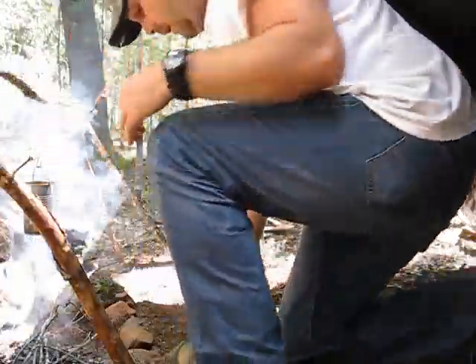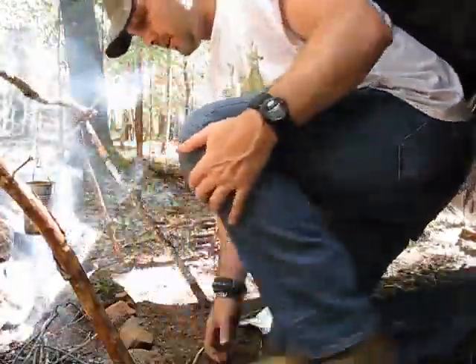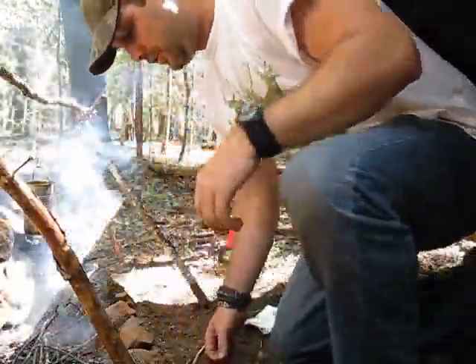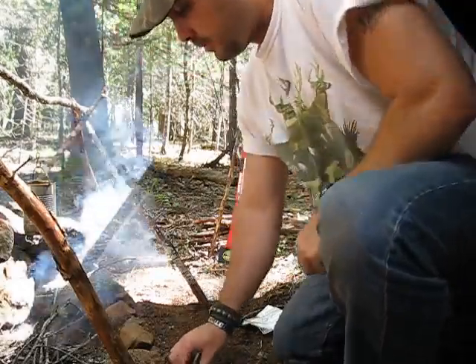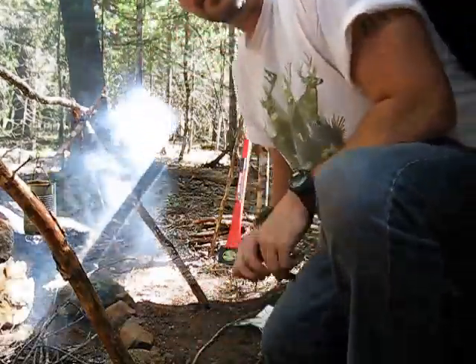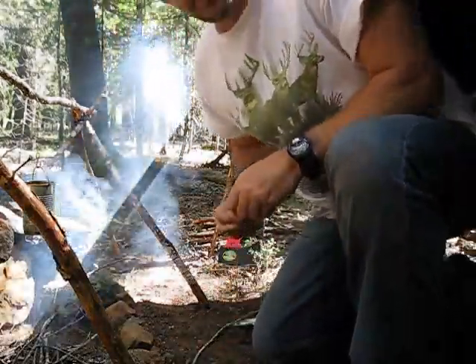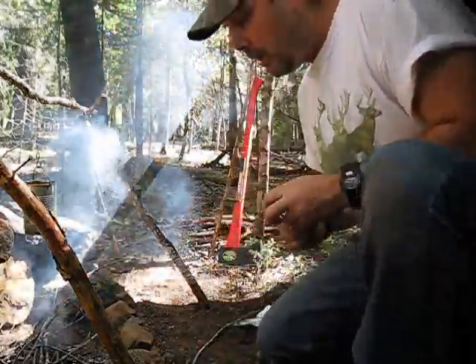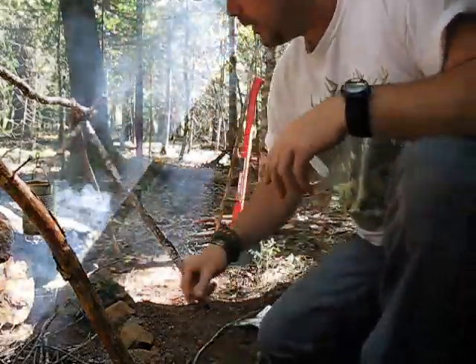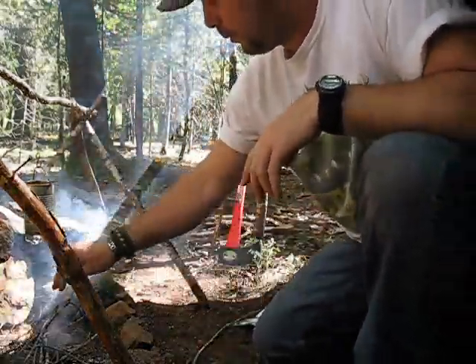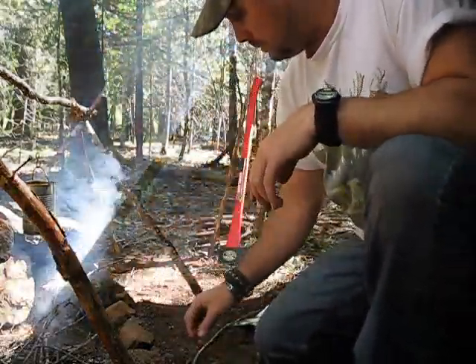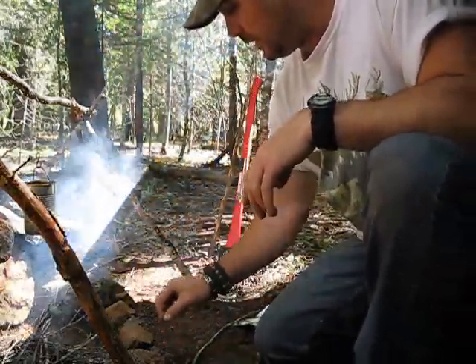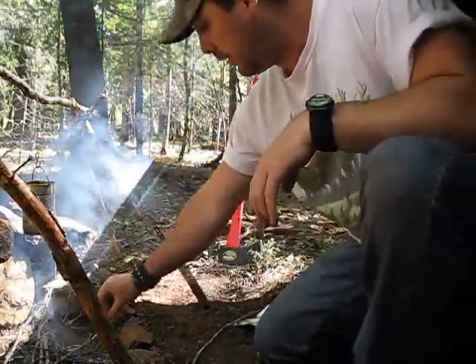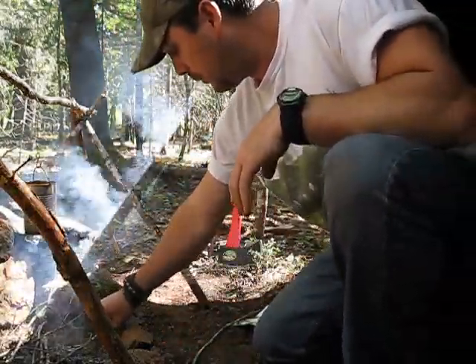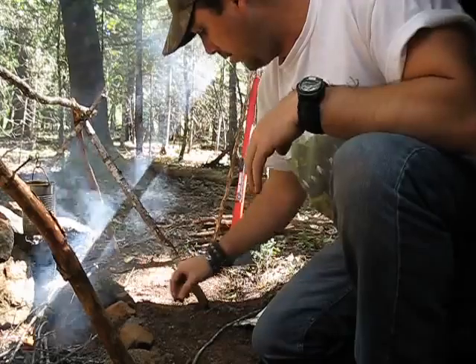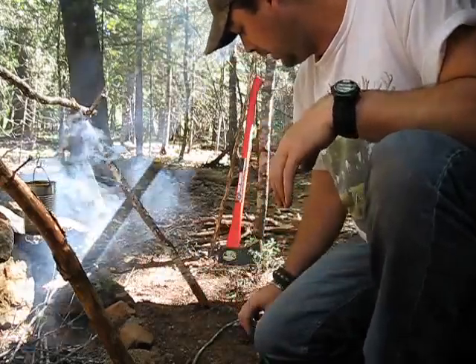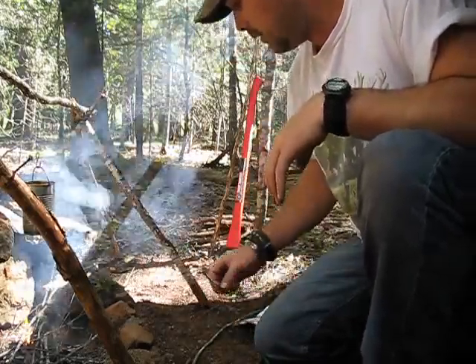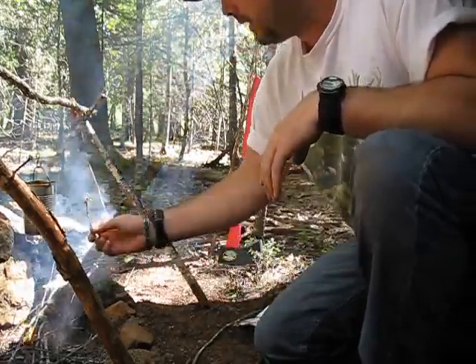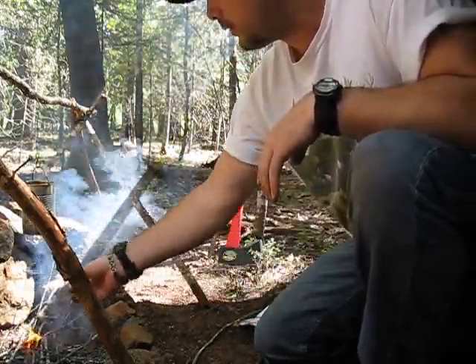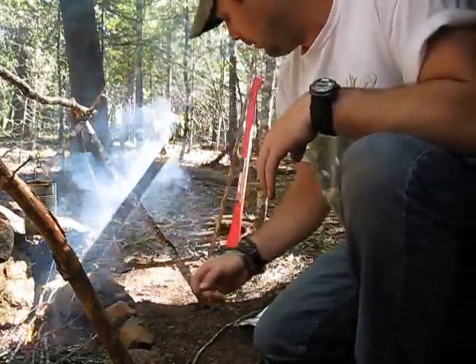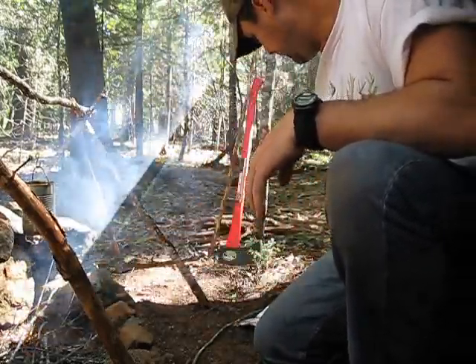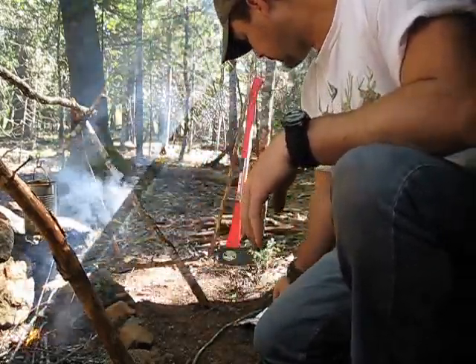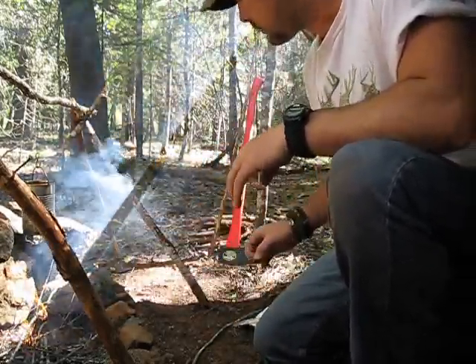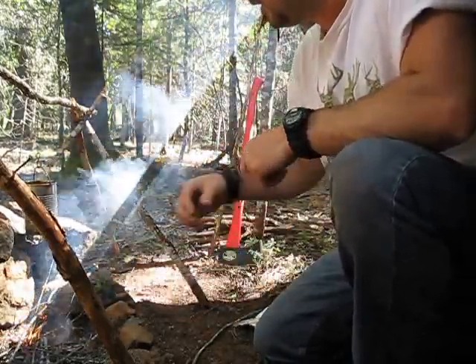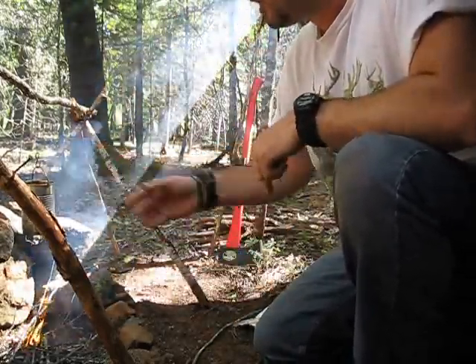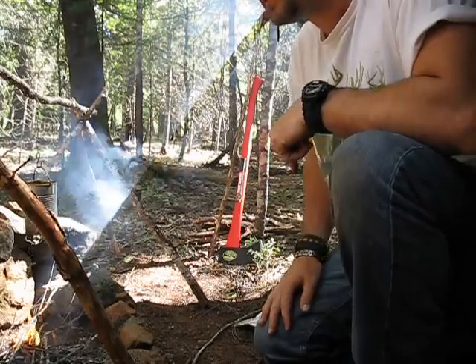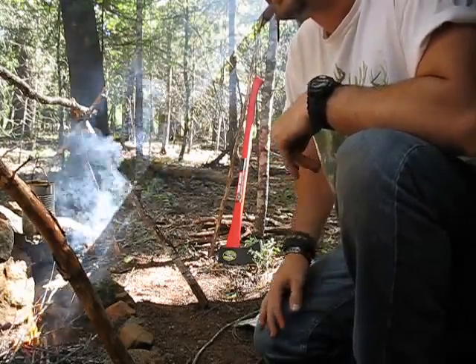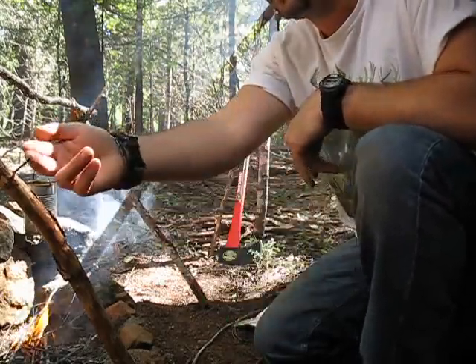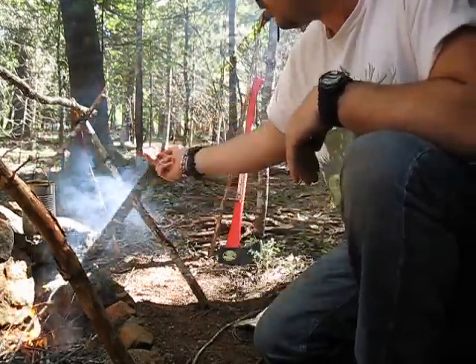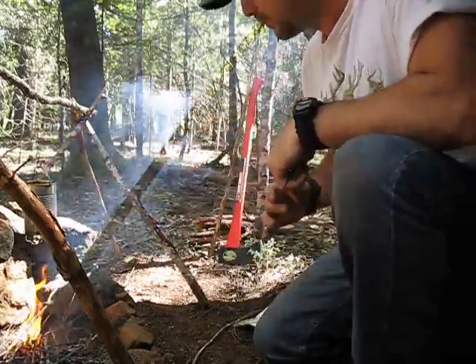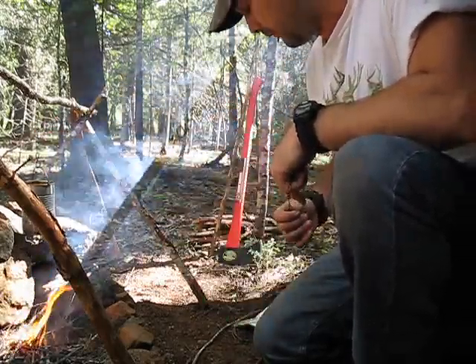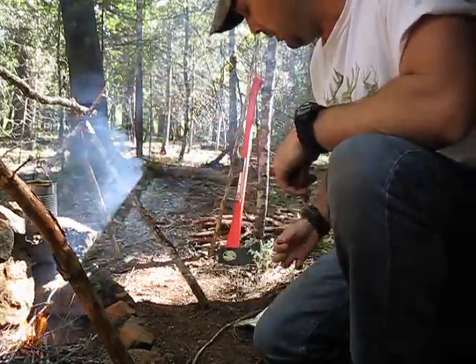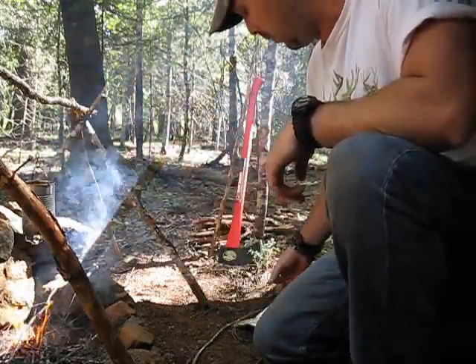Hi guys, it's John Comets It's Outdoors. In my video a couple days ago, we made this cooking rack, the pot suspension system, and the crossbar for drying meat and whatnot.